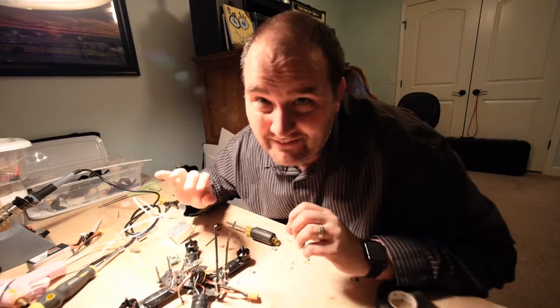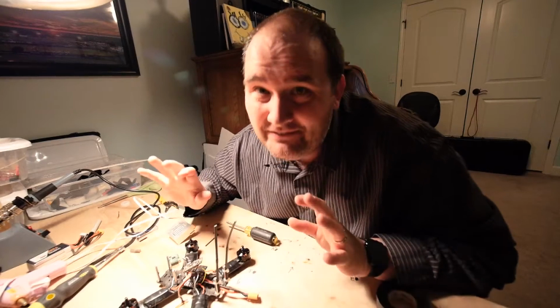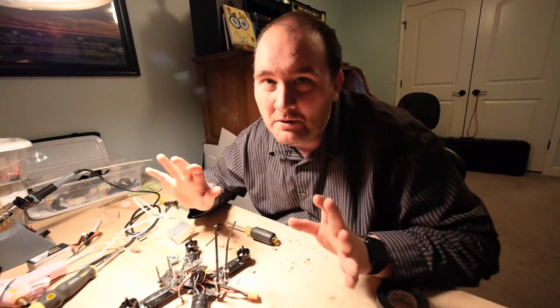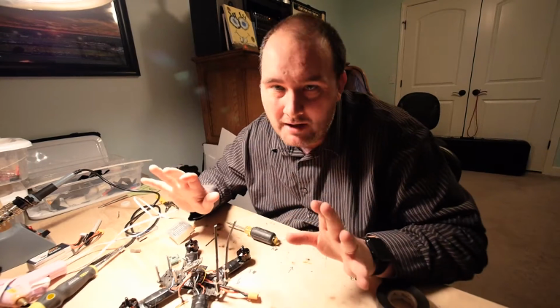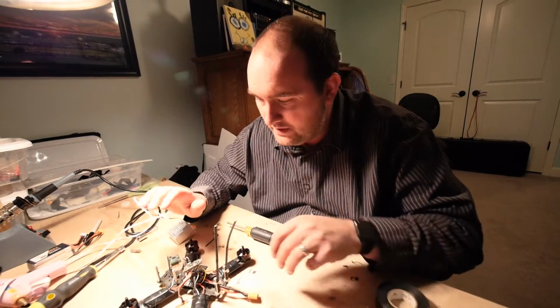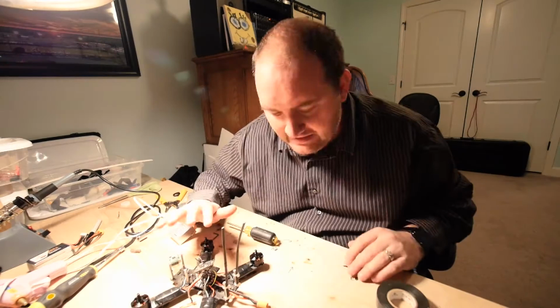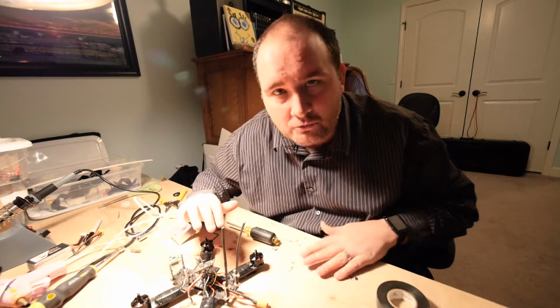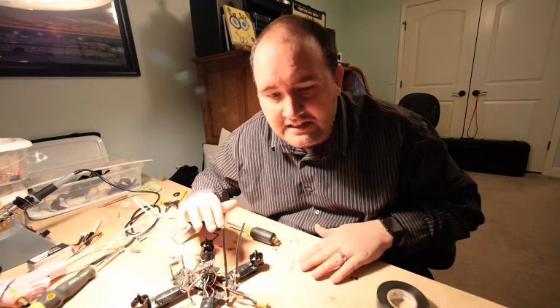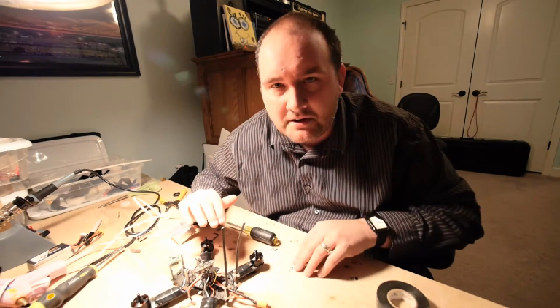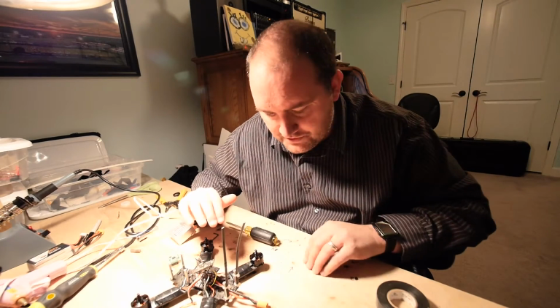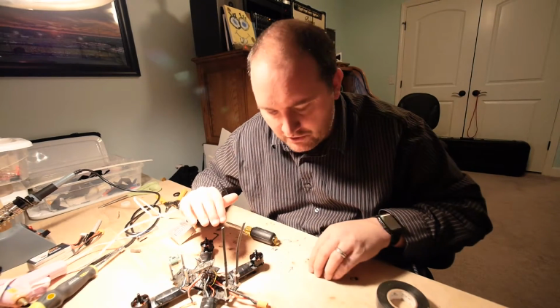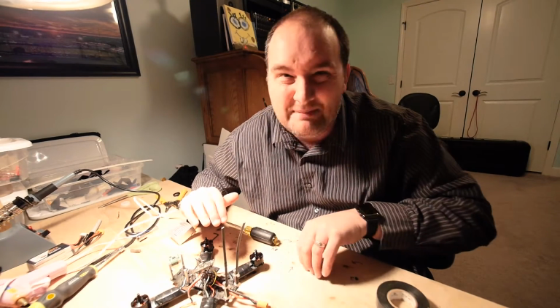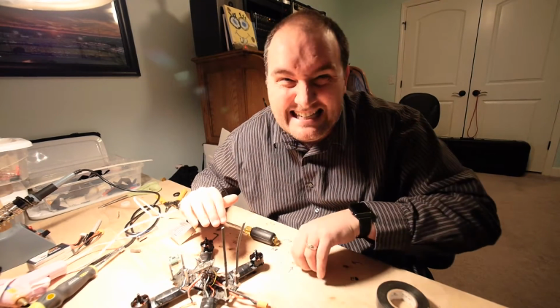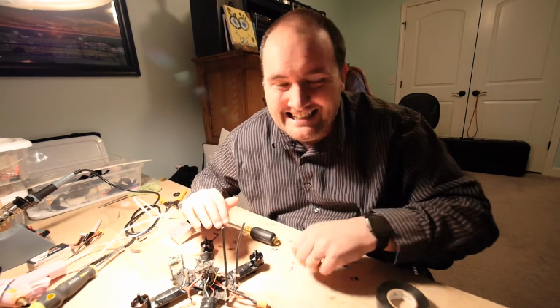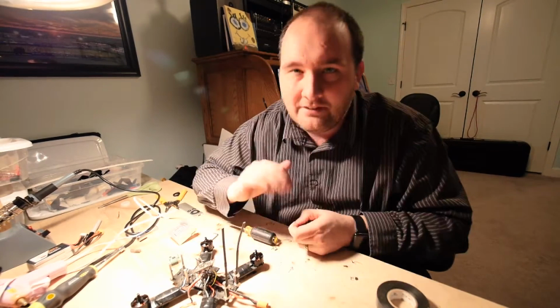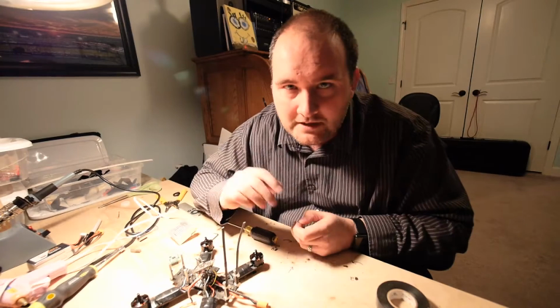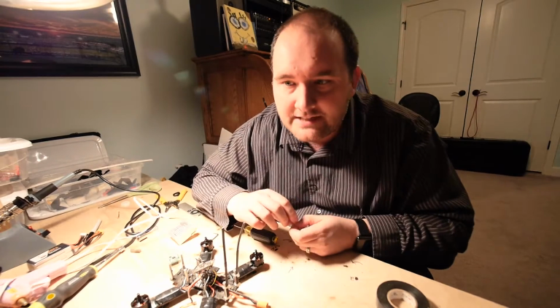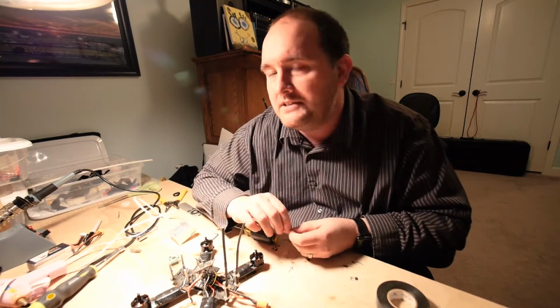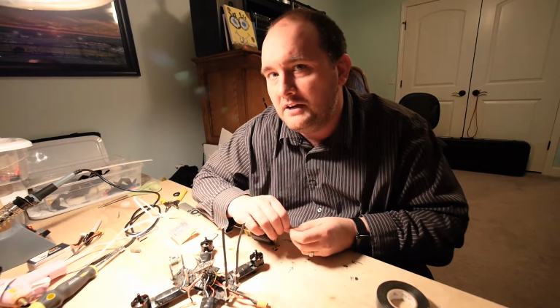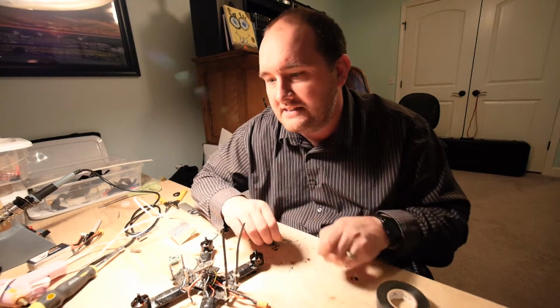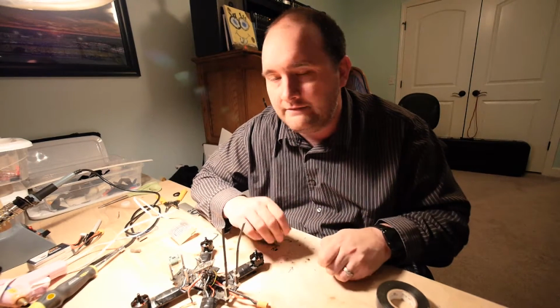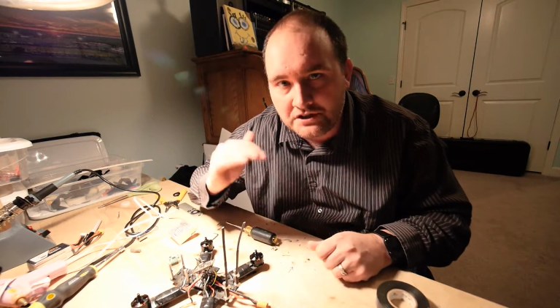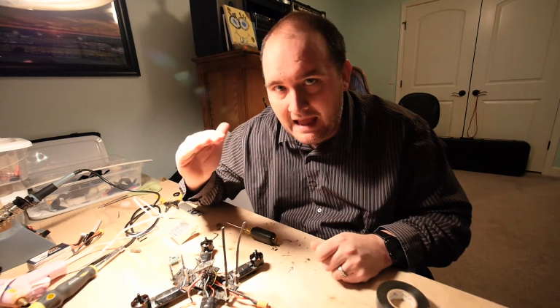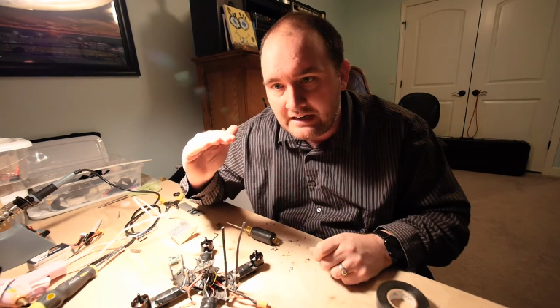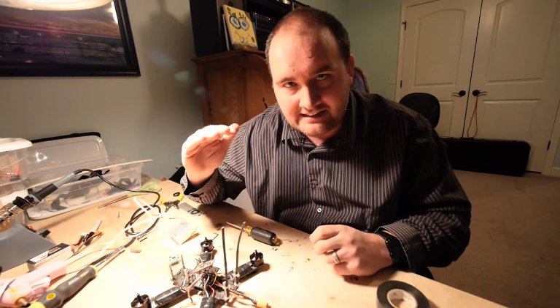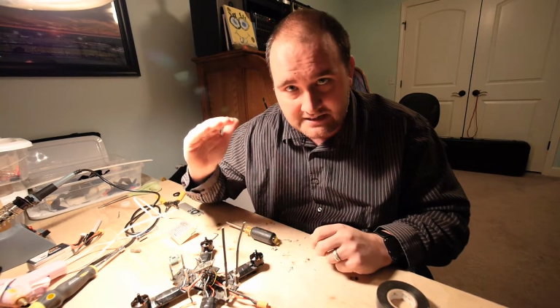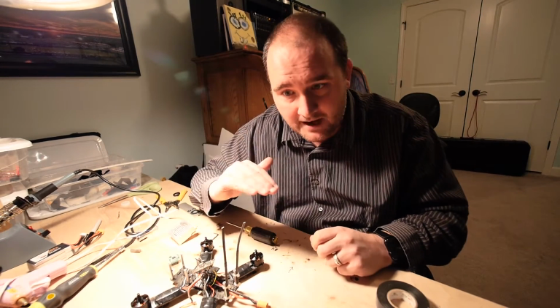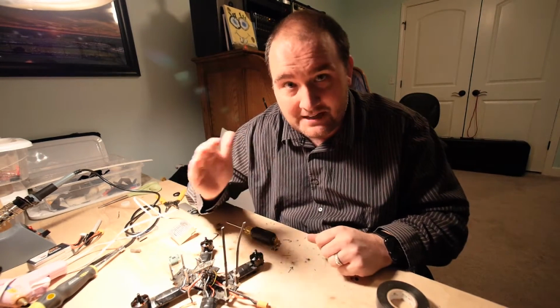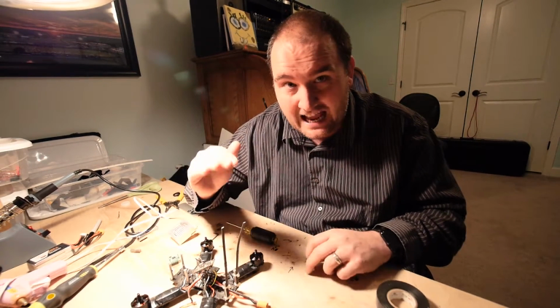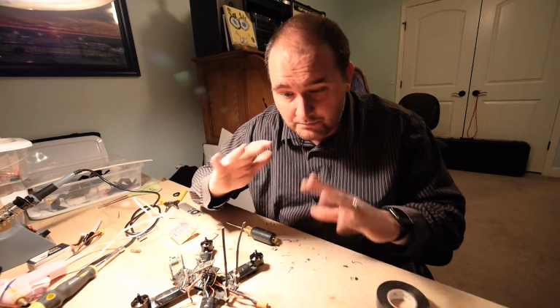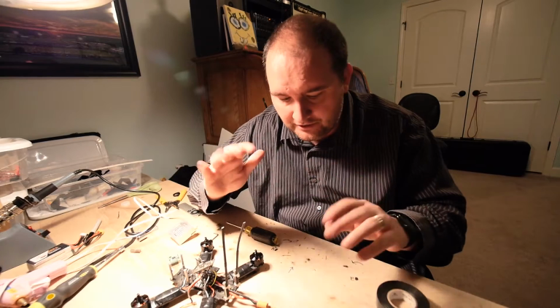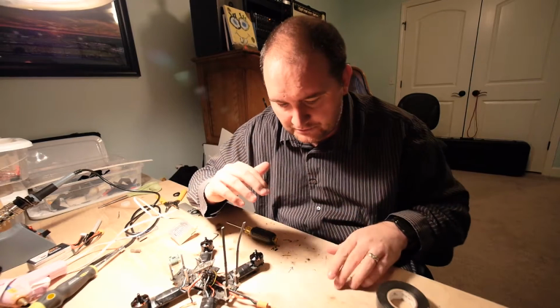I finally figured out what the problem was. In these drones and circuit boards there's what's called a BEC — I don't know what it stands for — but essentially what it does is it takes the voltage of the battery and it either steps it up or steps it down to a particular voltage.